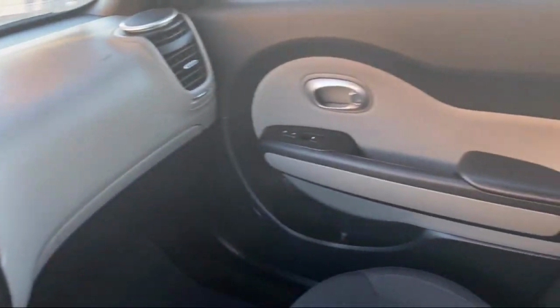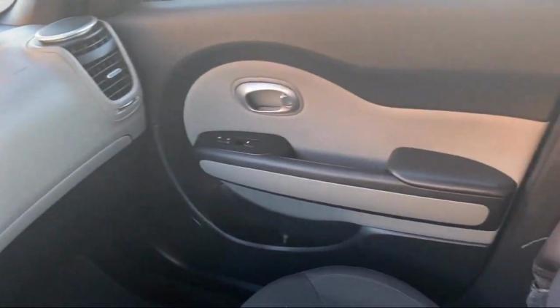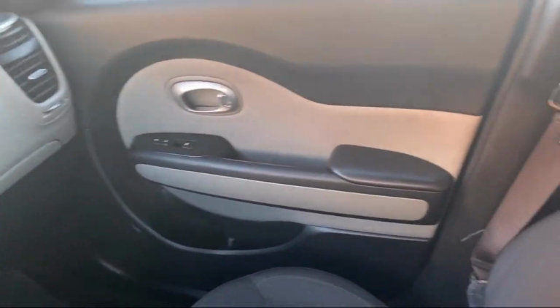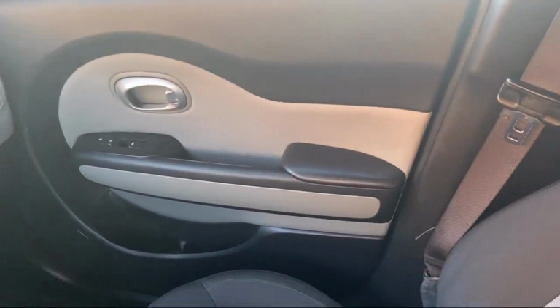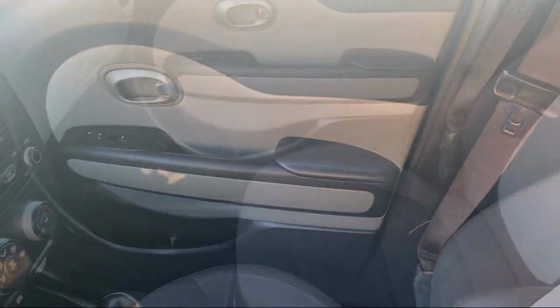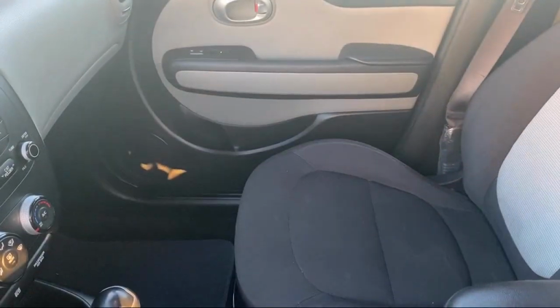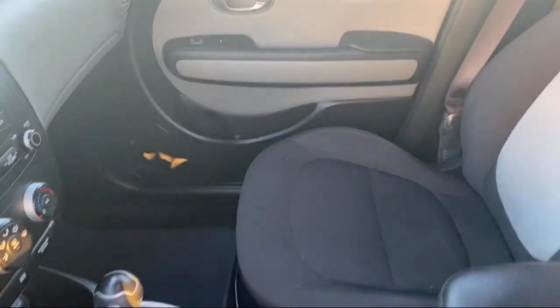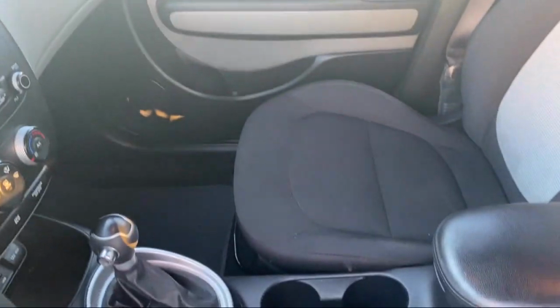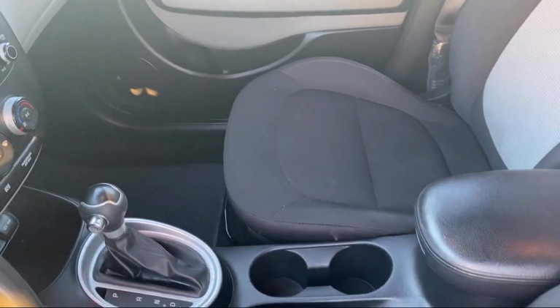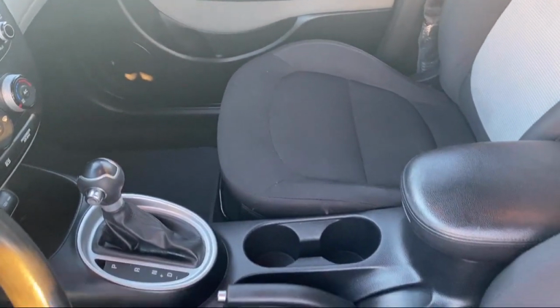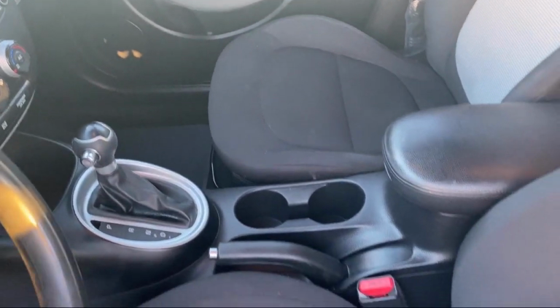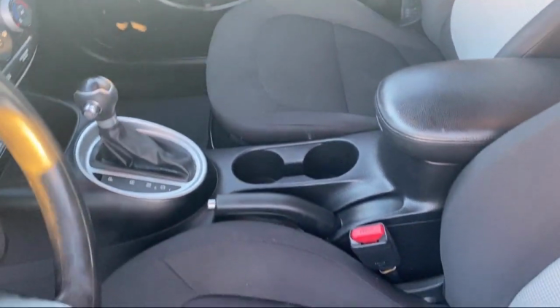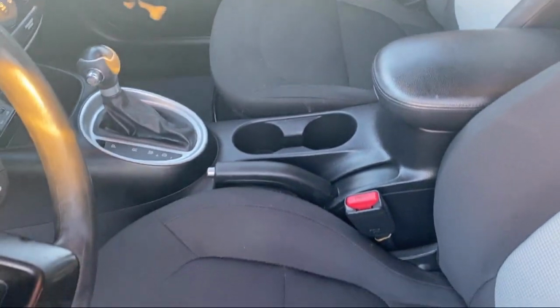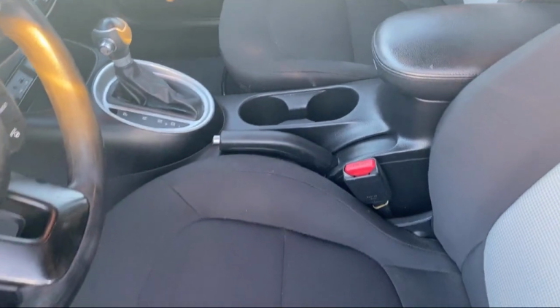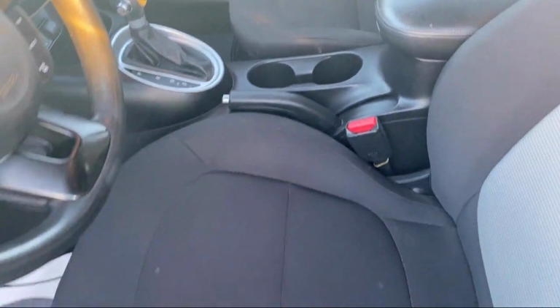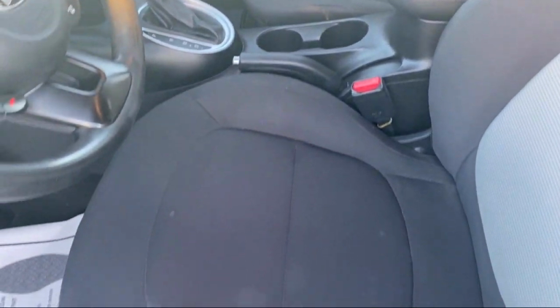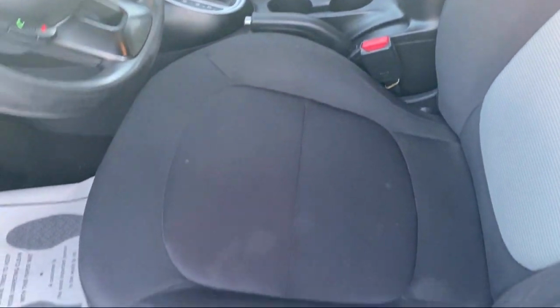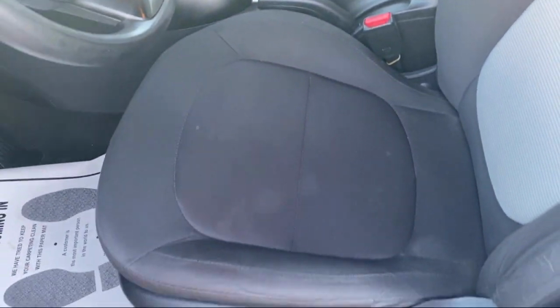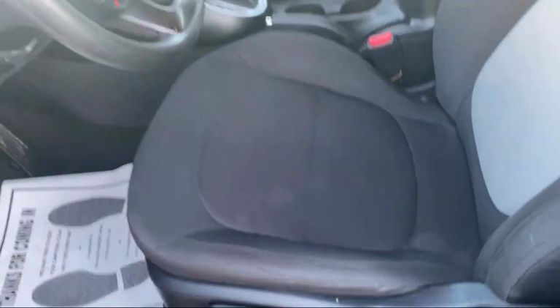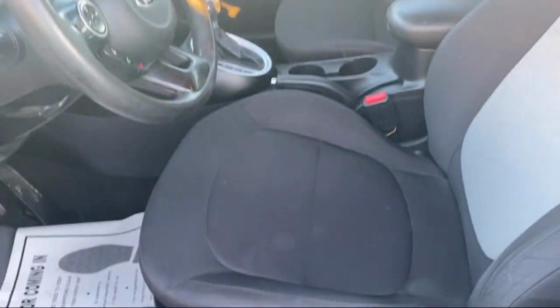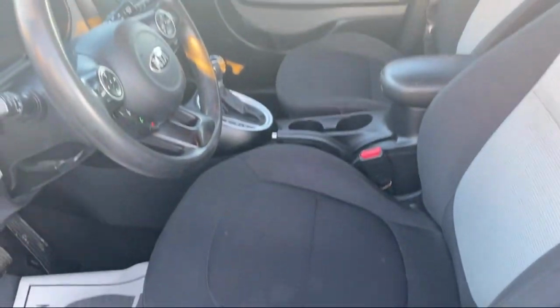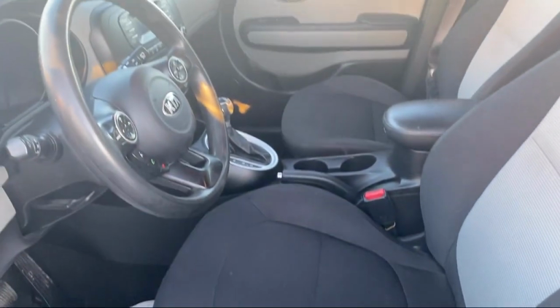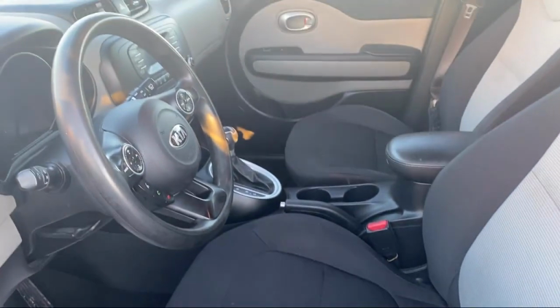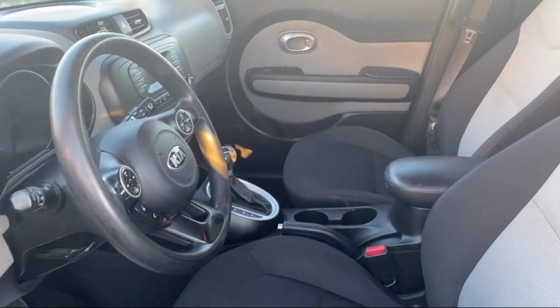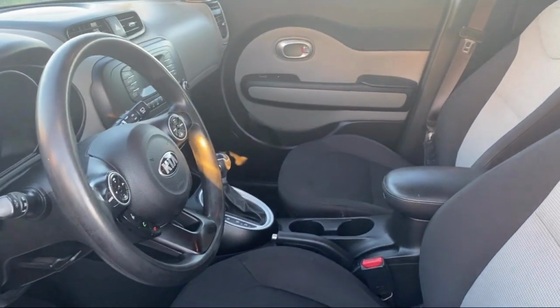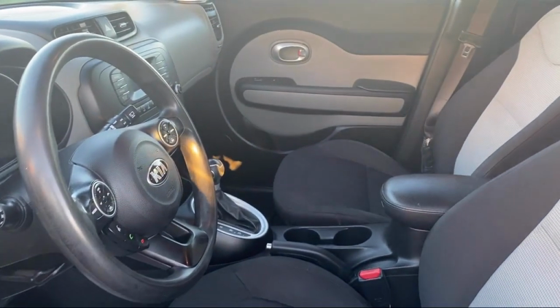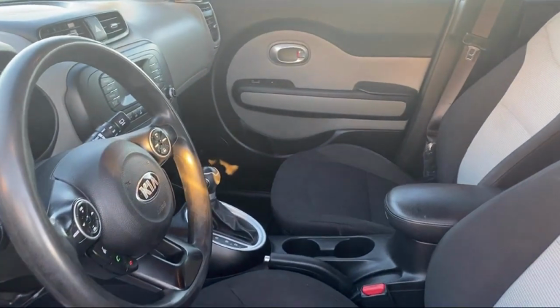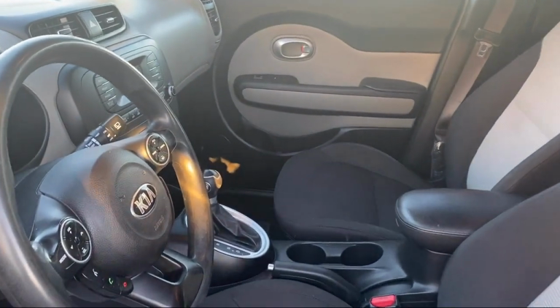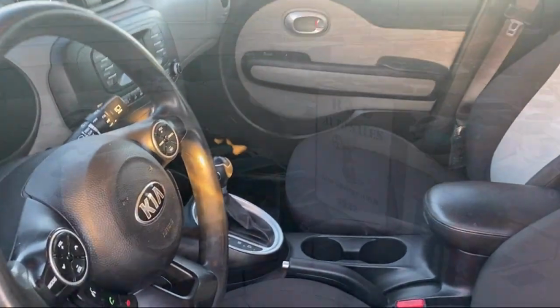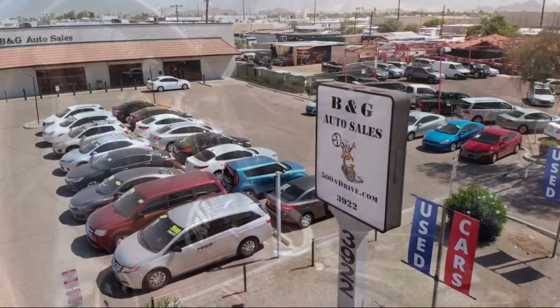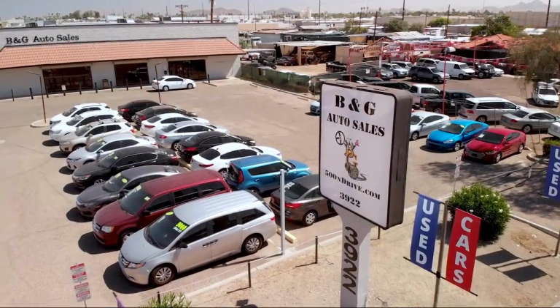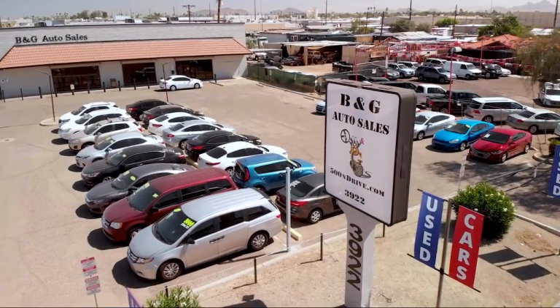We have the right vehicle to fit your needs and budget, so stop by any B&G Auto Sales today. We'll see you next time.